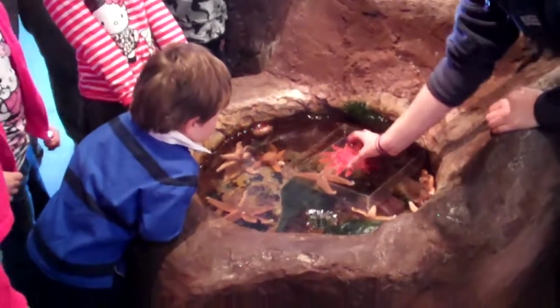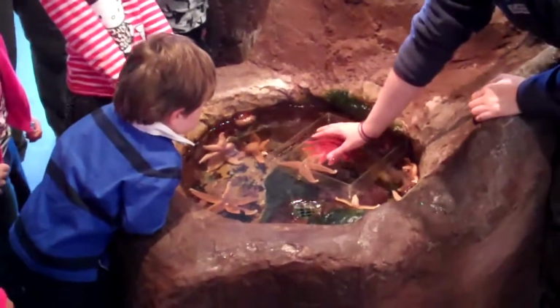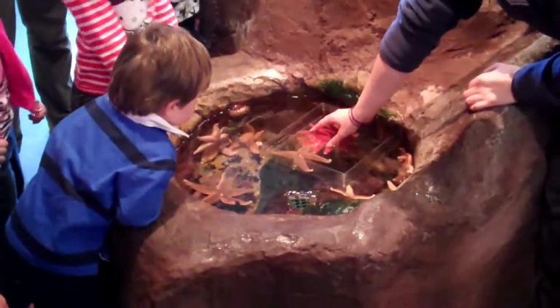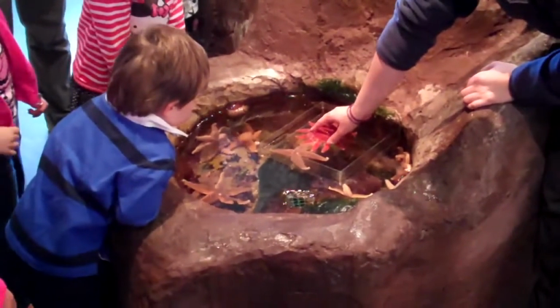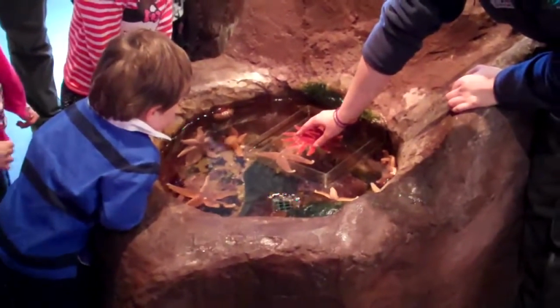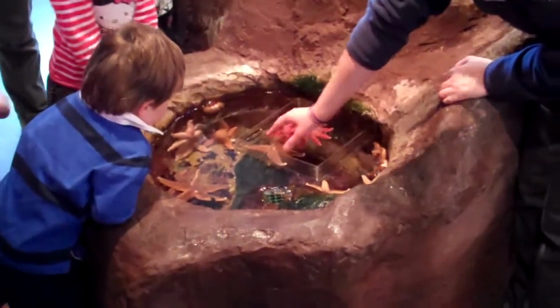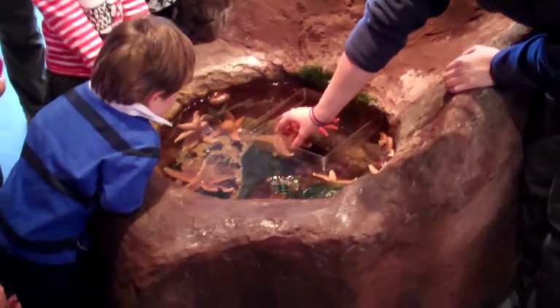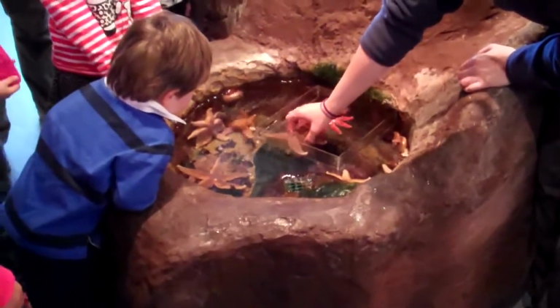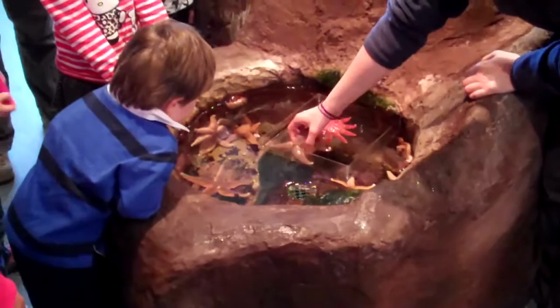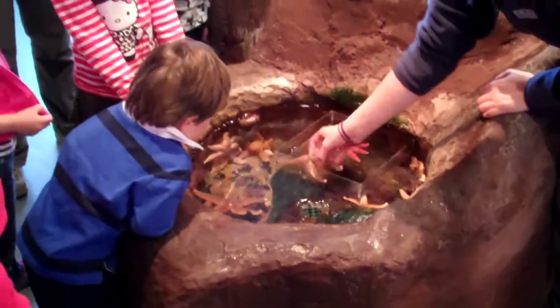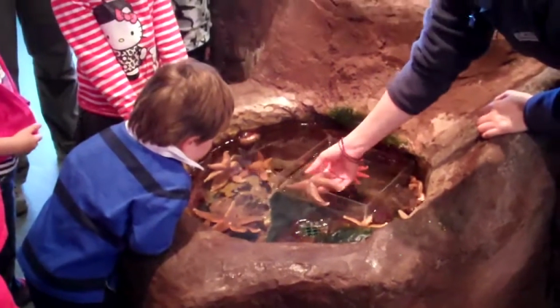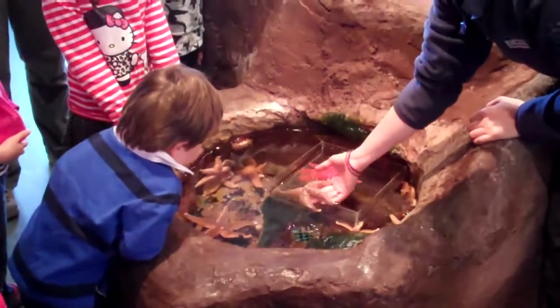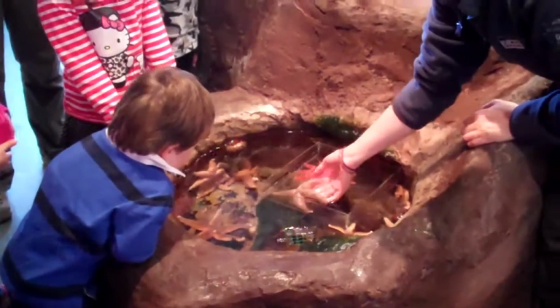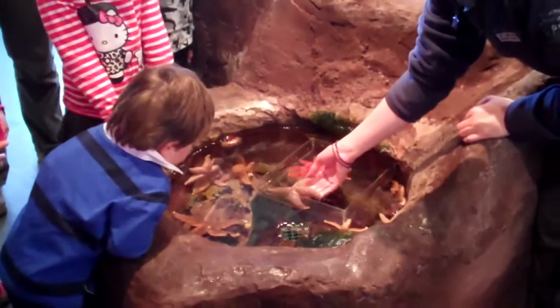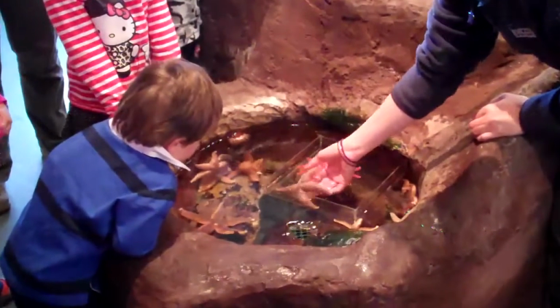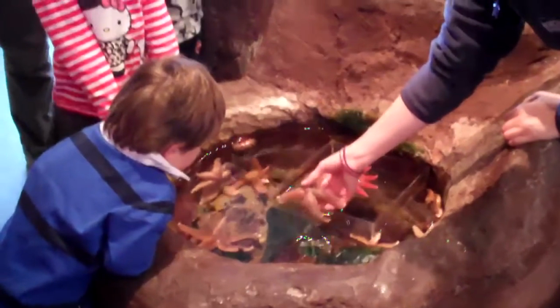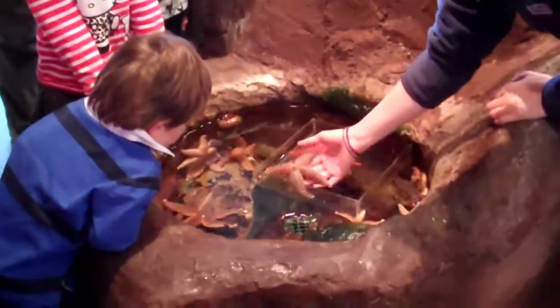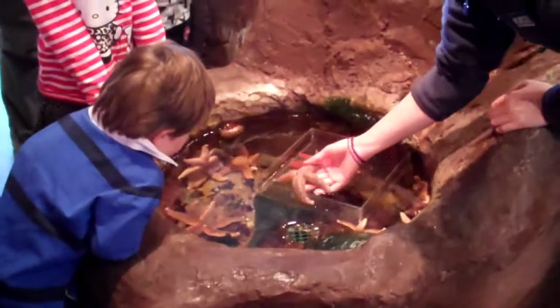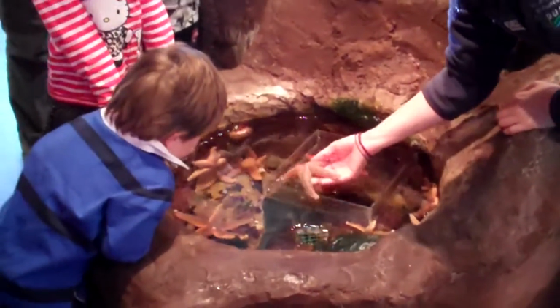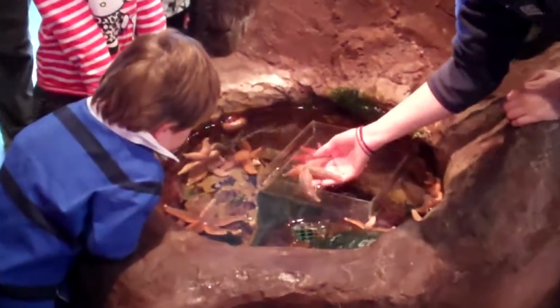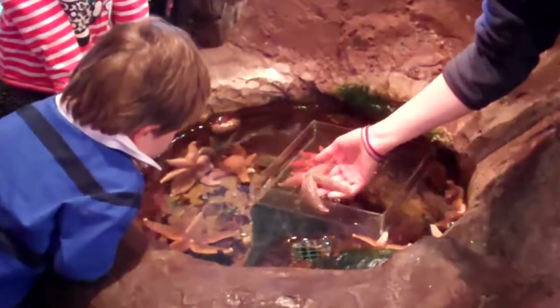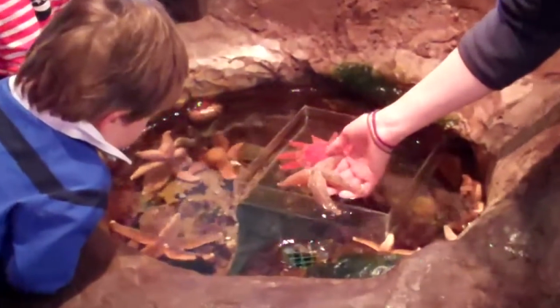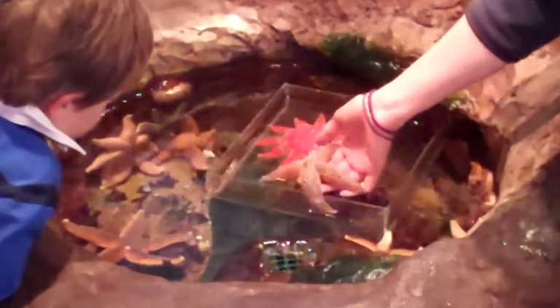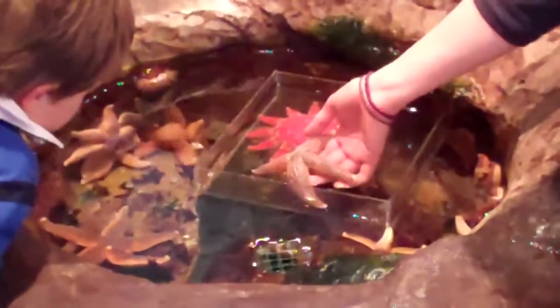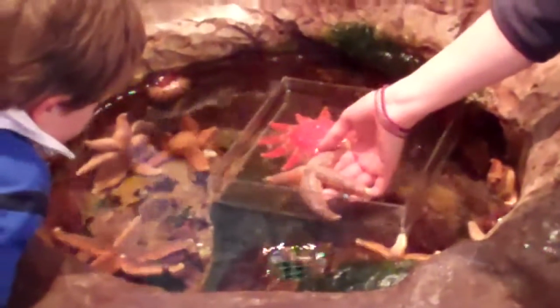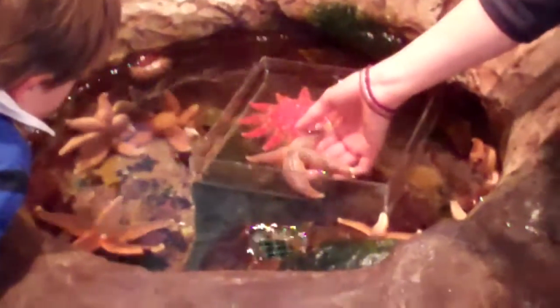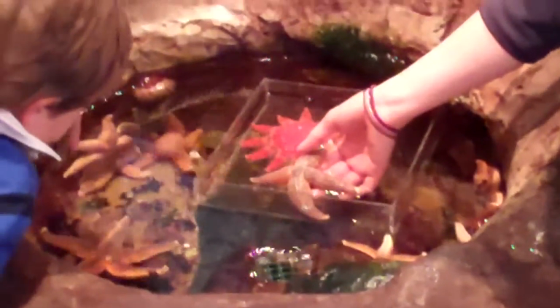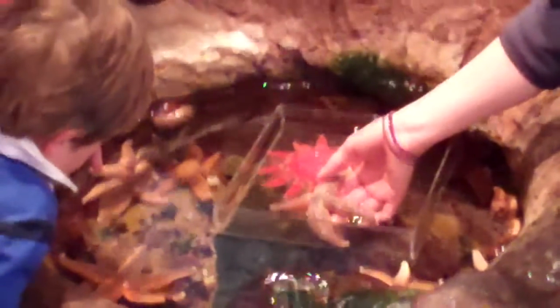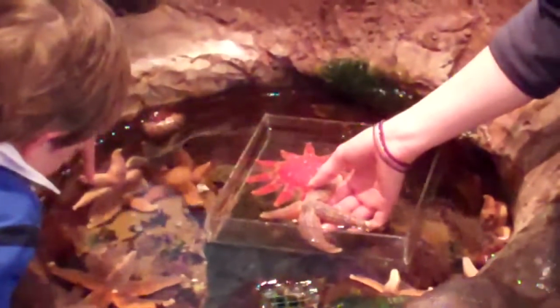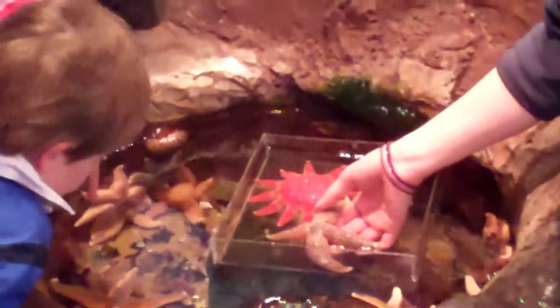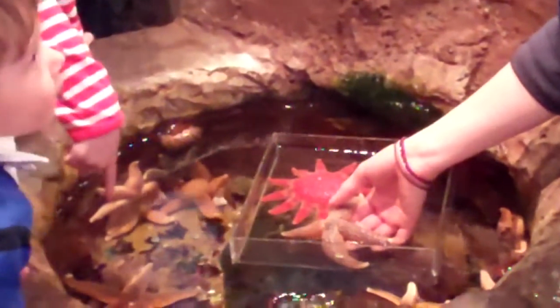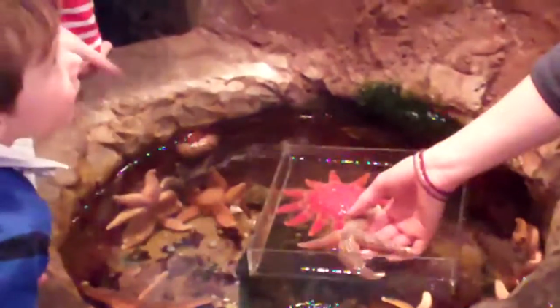This is the sun star. And this is the common starfish. Normally they have five arms. And this one's just four. Sometimes they just have four, but sometimes they have six as well. That one looks like a star — it really does.